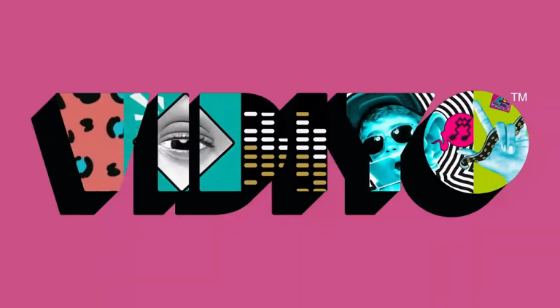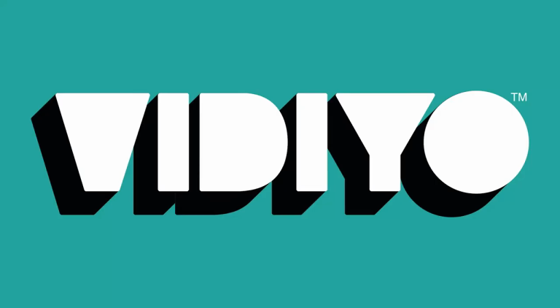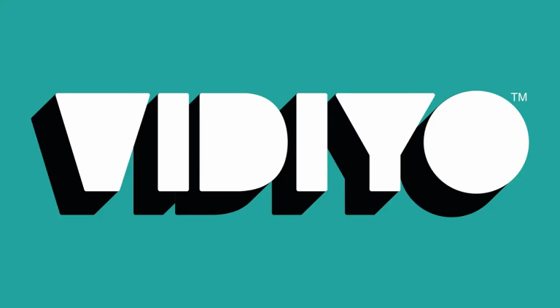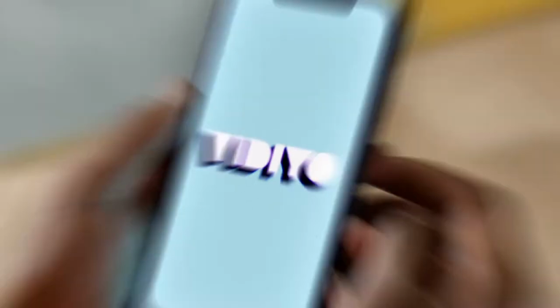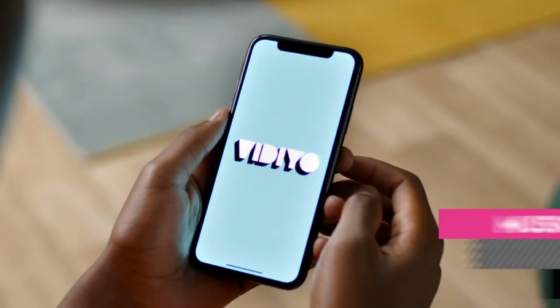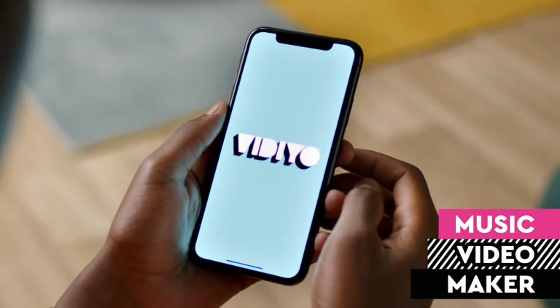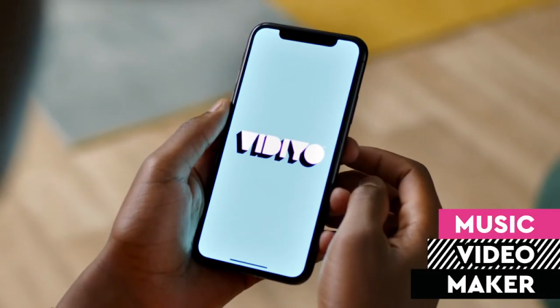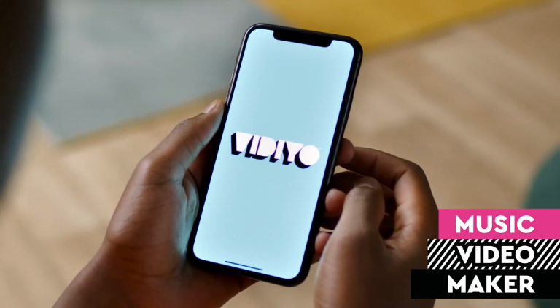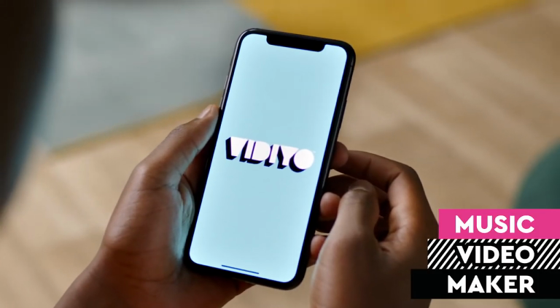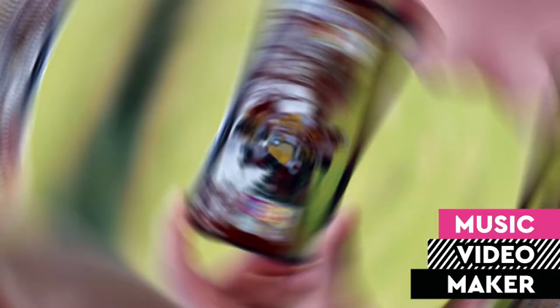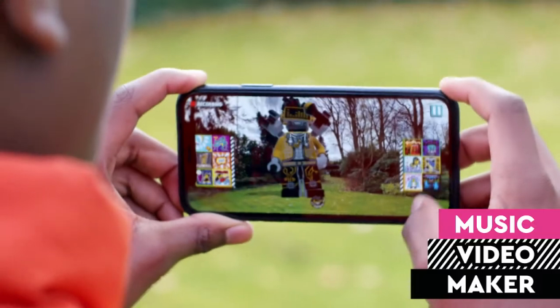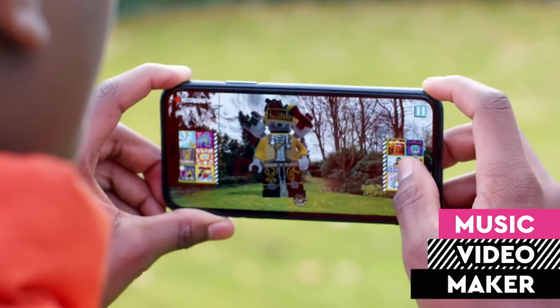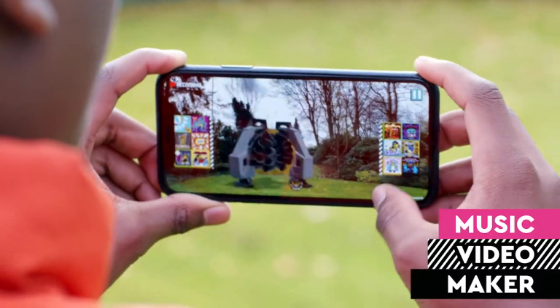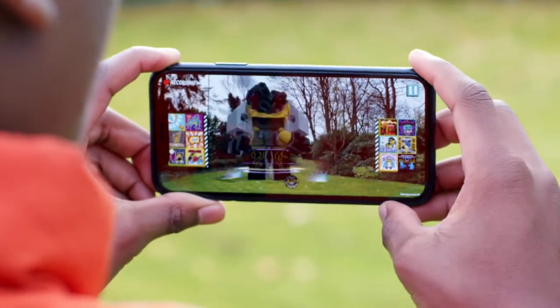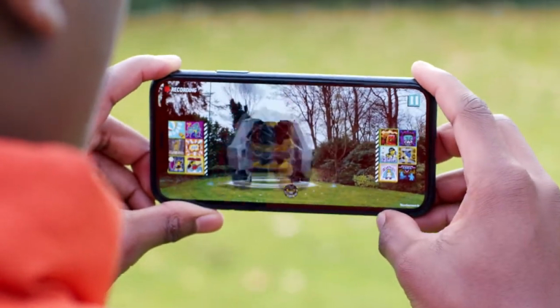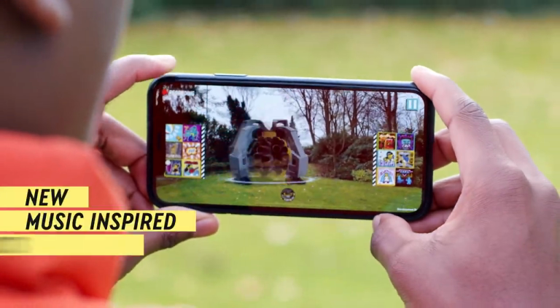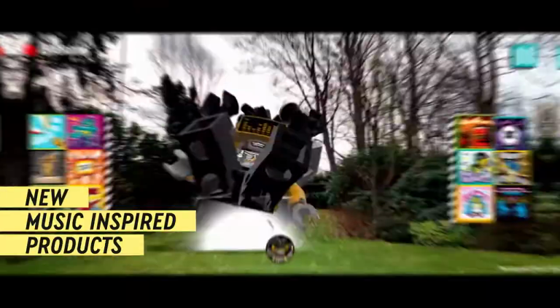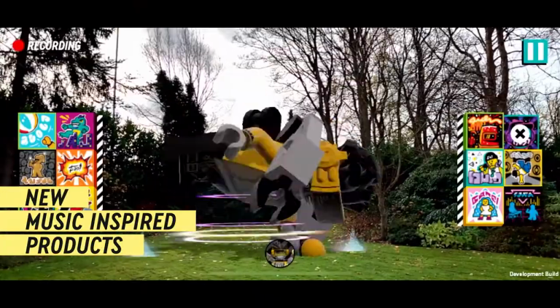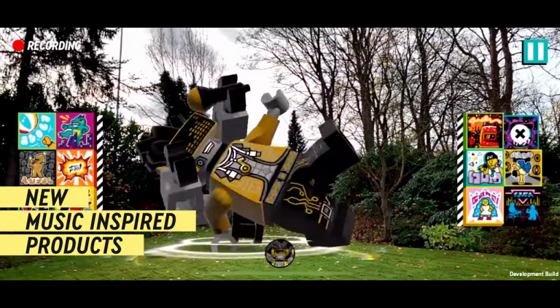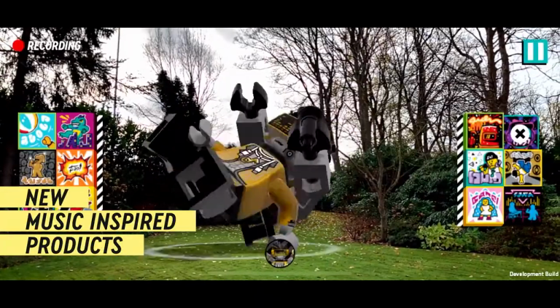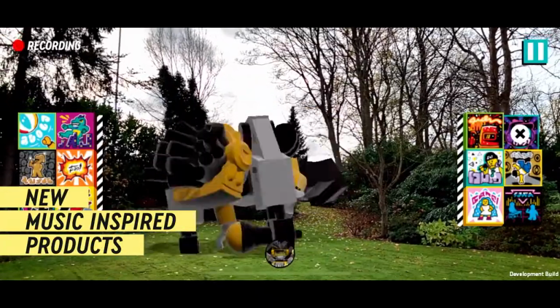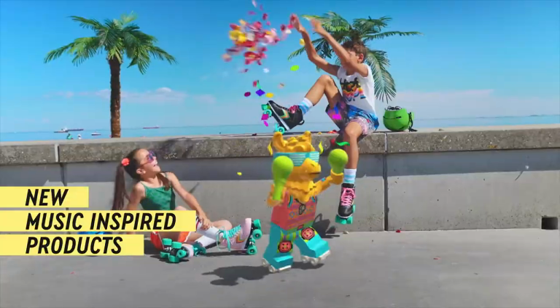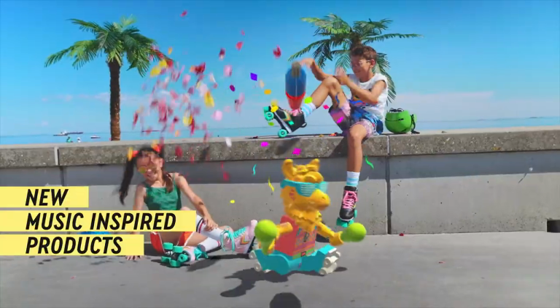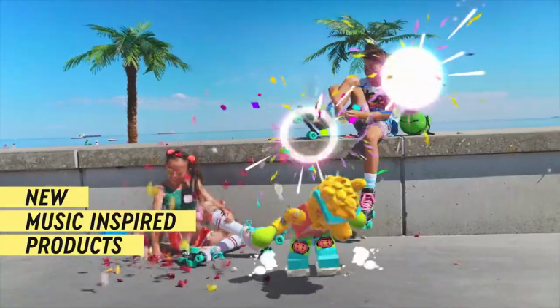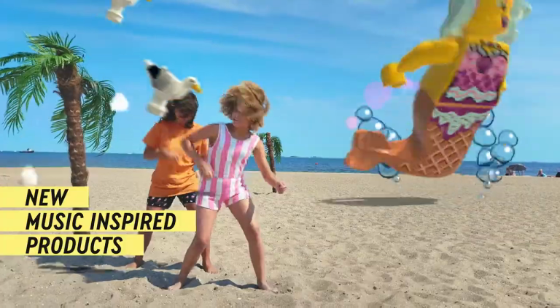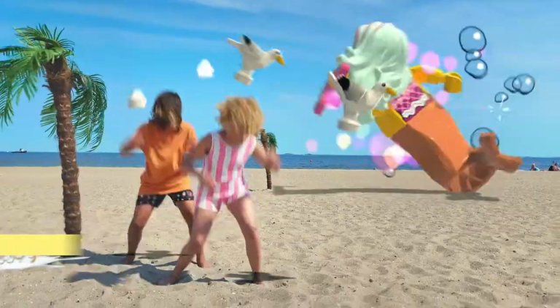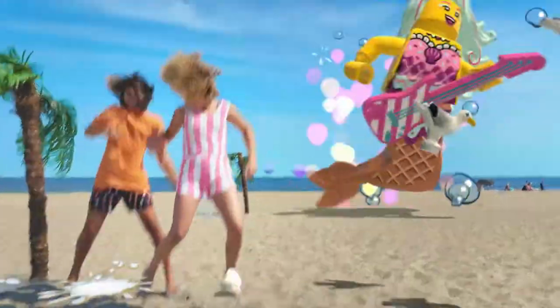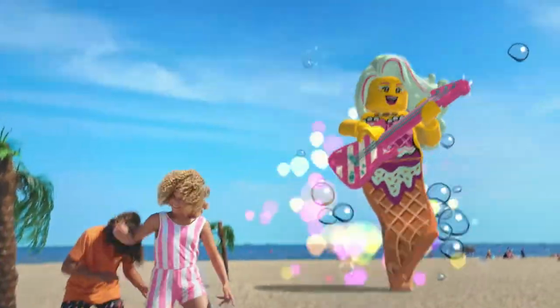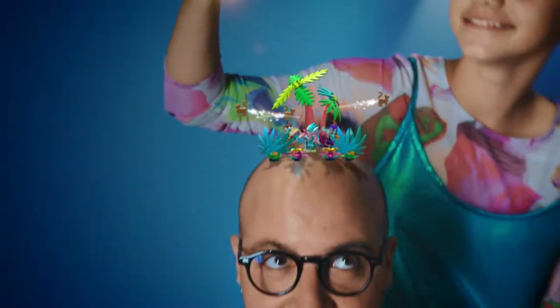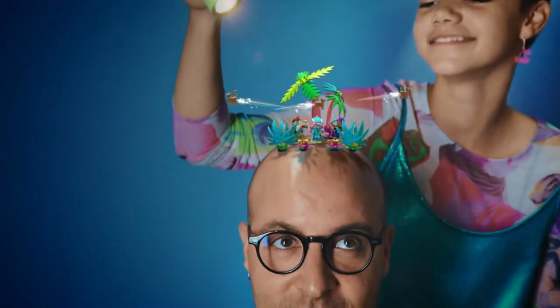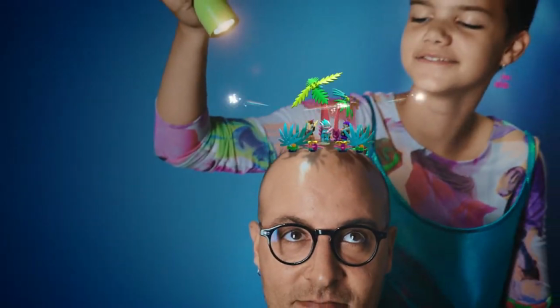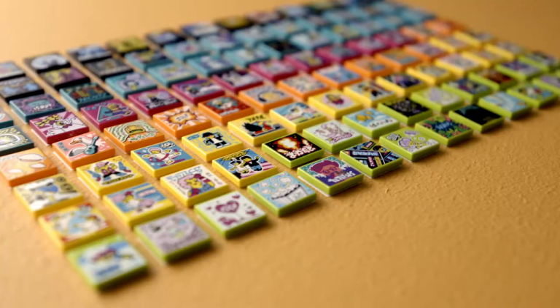Introducing LEGO Video Music Video Maker — a brand new line of music-inspired LEGO products that lets kids be the directors, producers, and stars of their own crazy cool music videos.